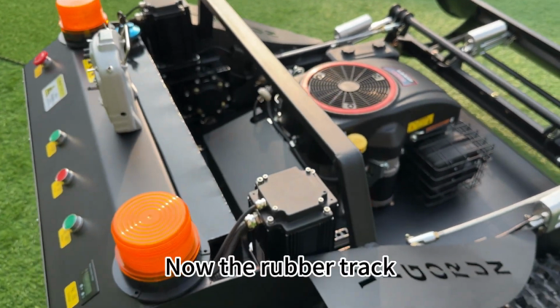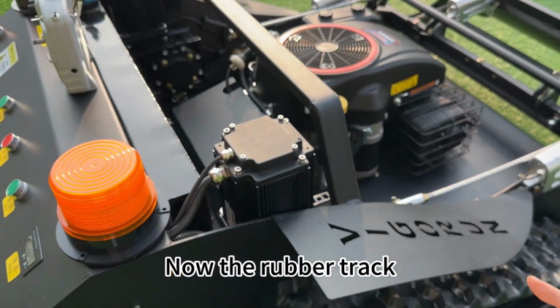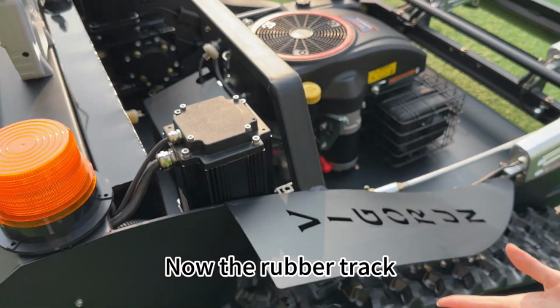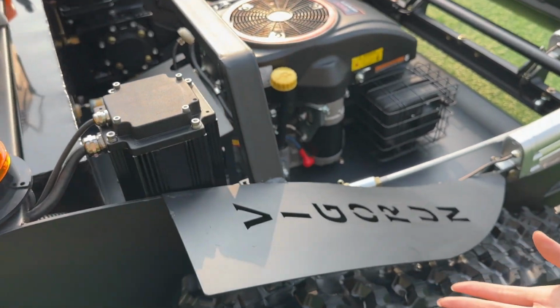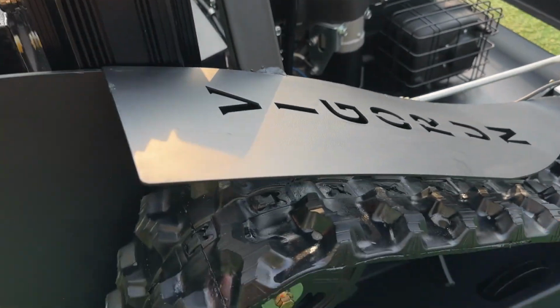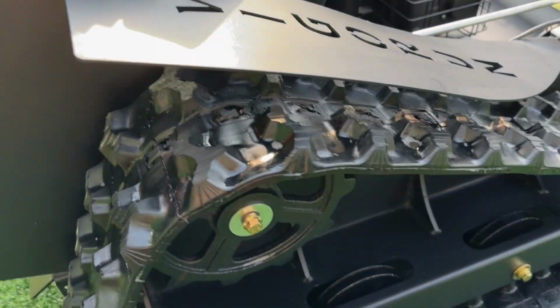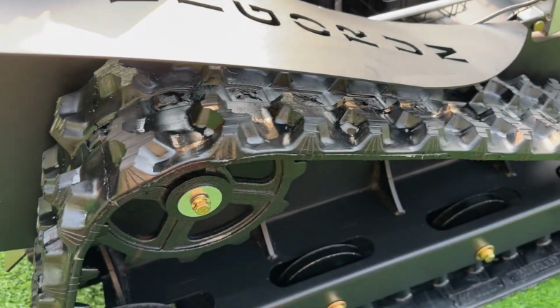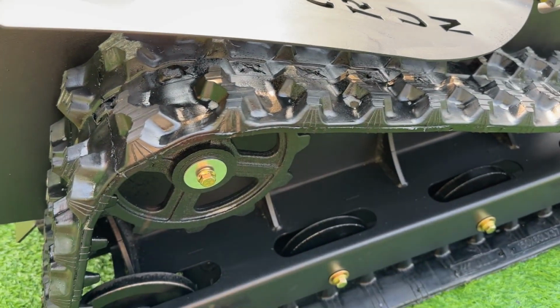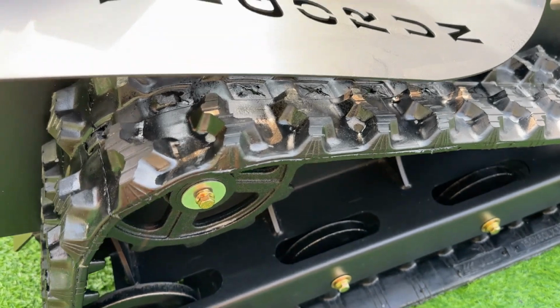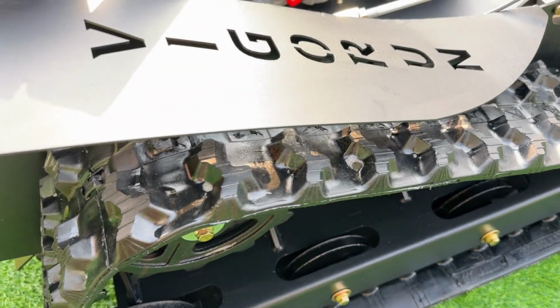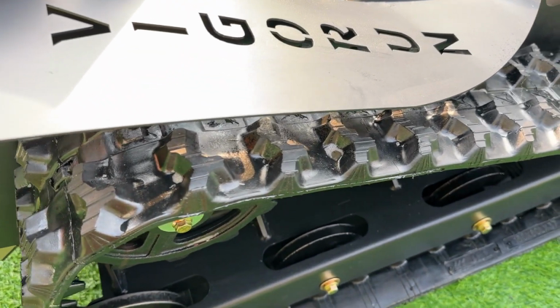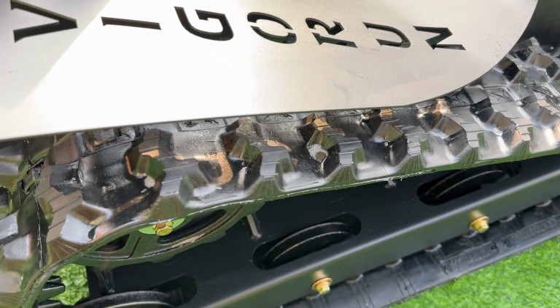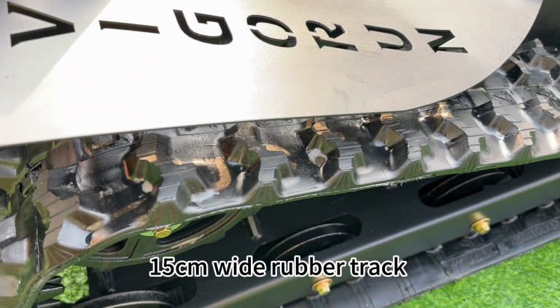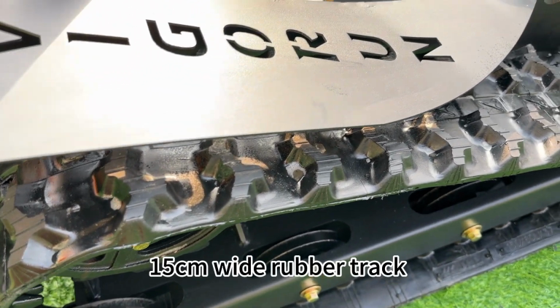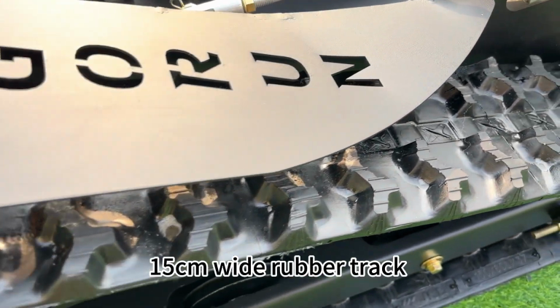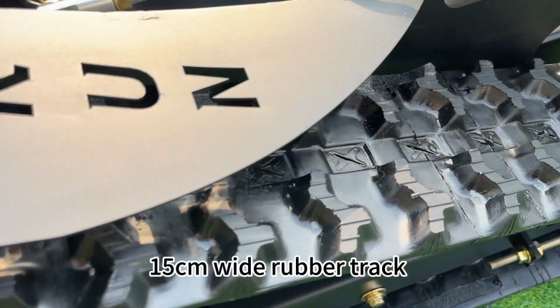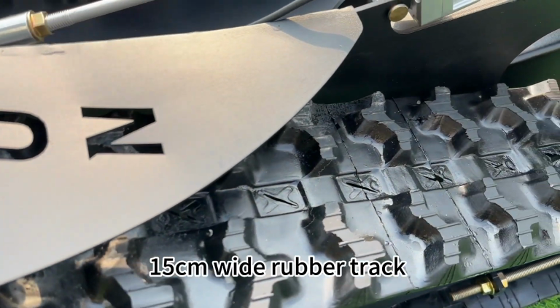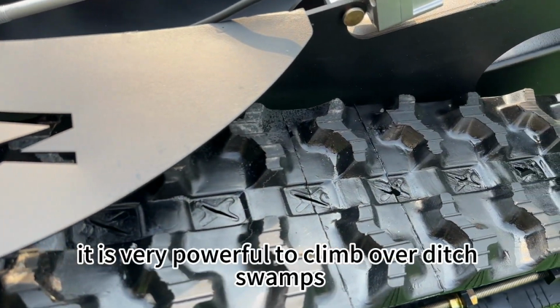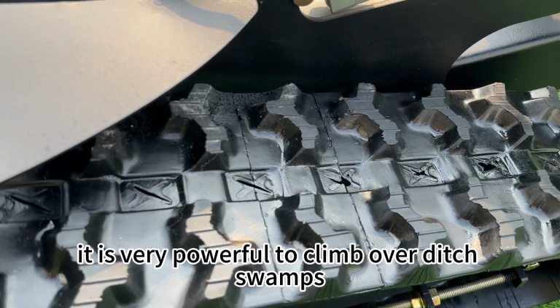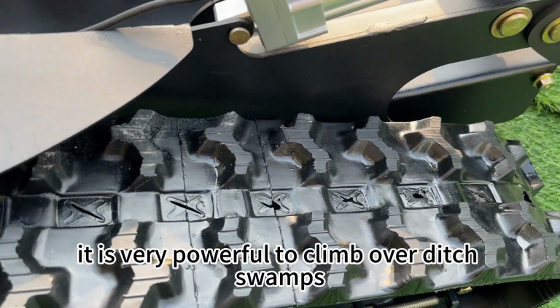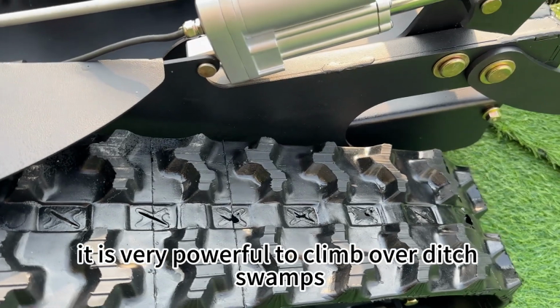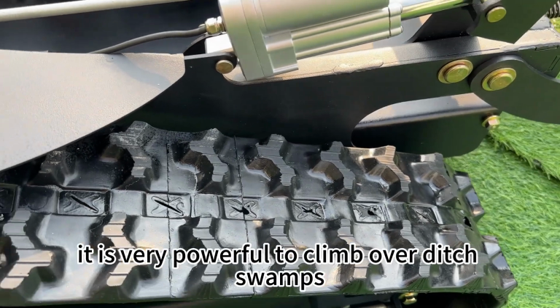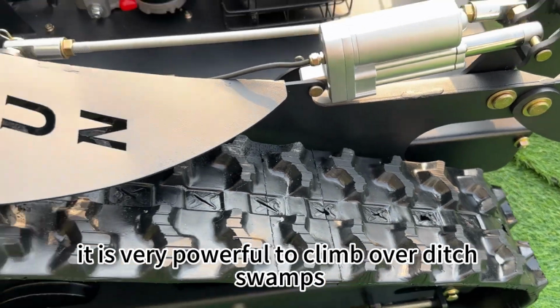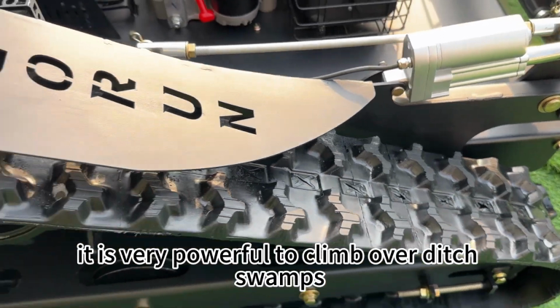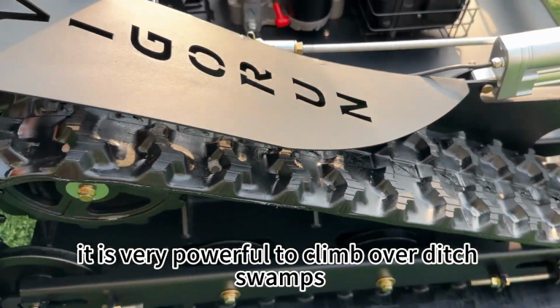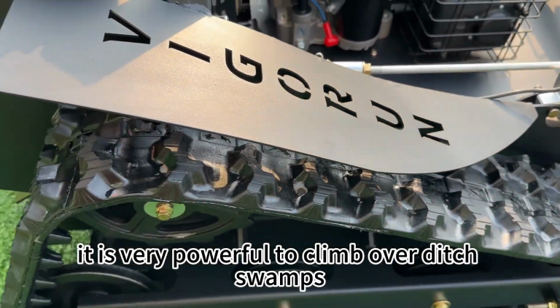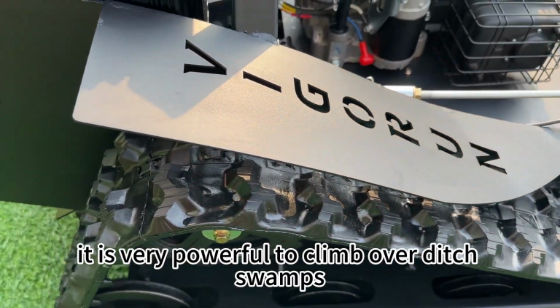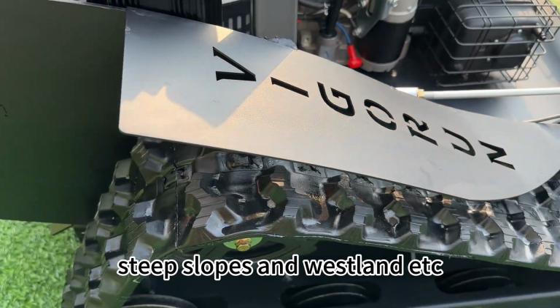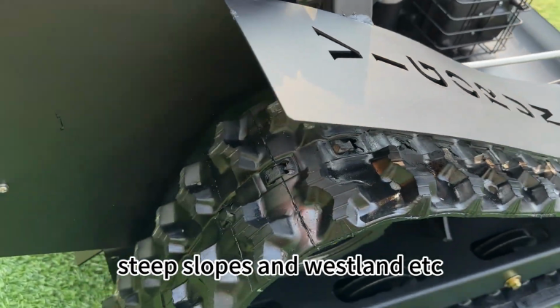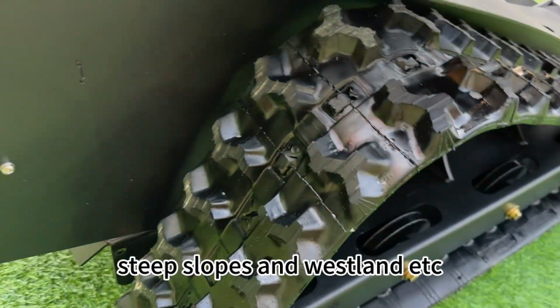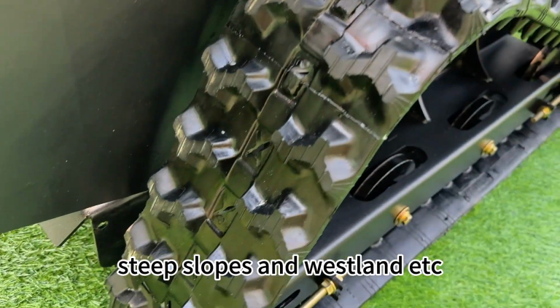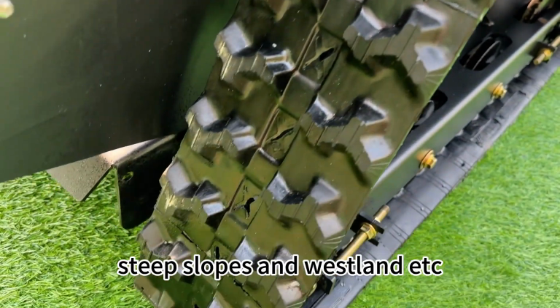The rubber track is 15 centimeters wide. It is very powerful to climb over ditches, swamps, steep slopes, and wasteland, etc.